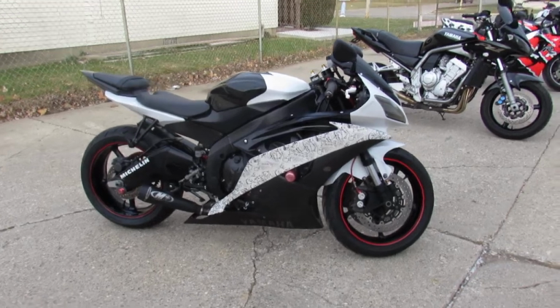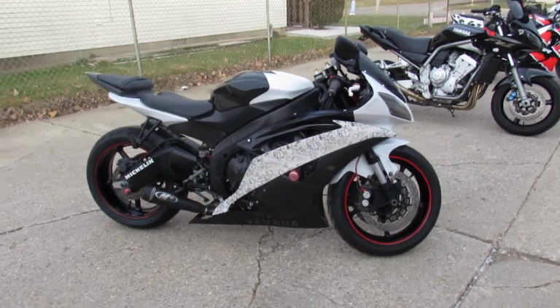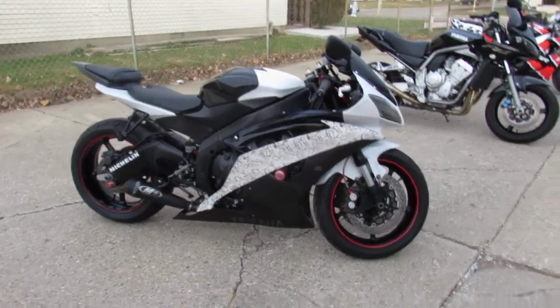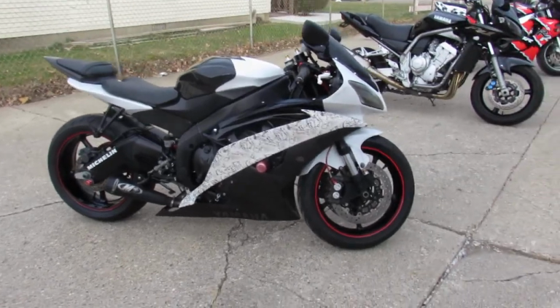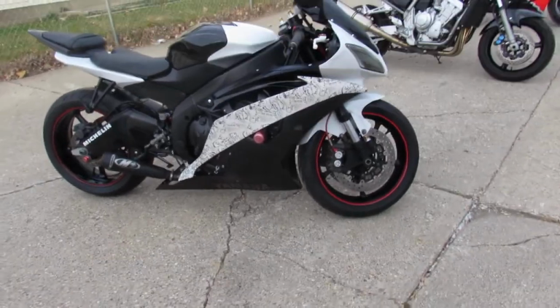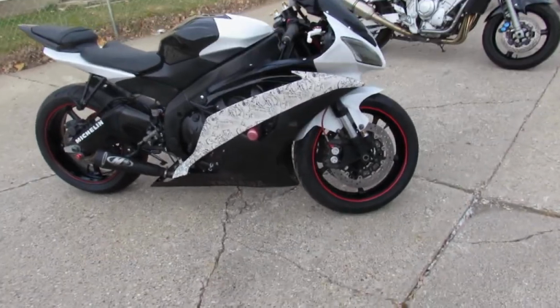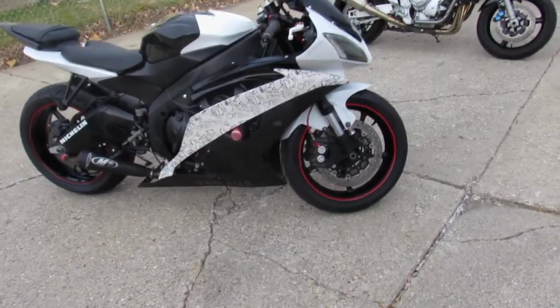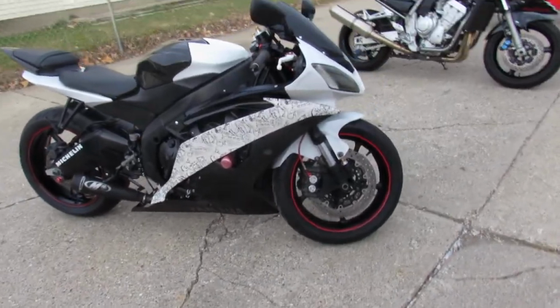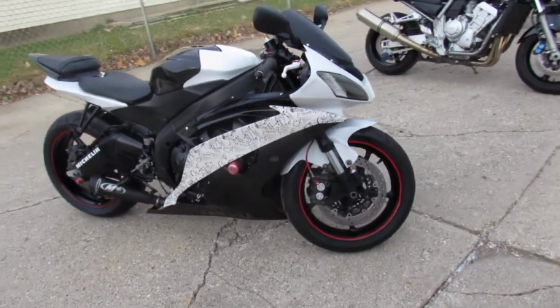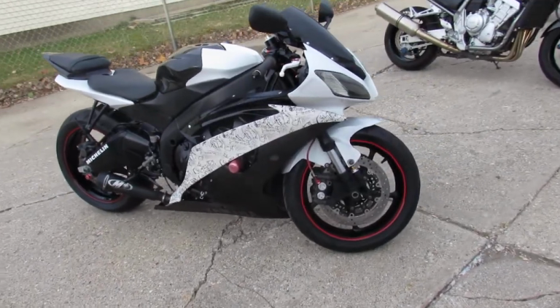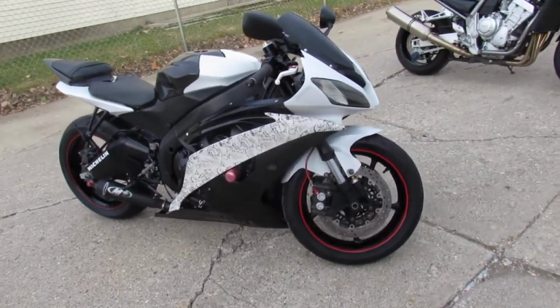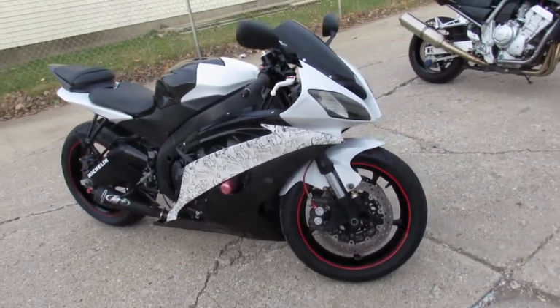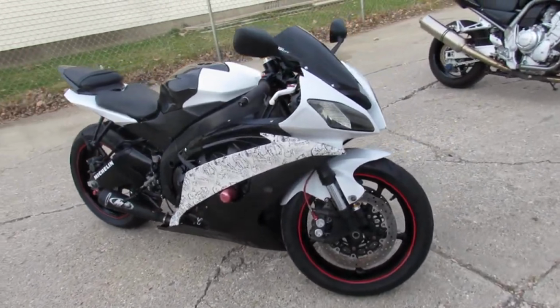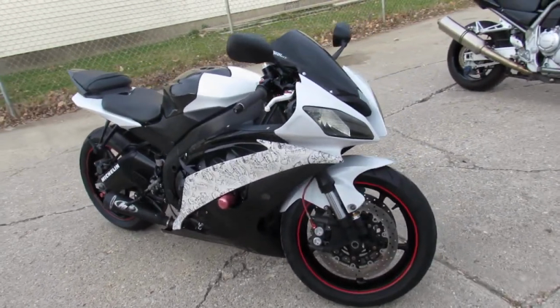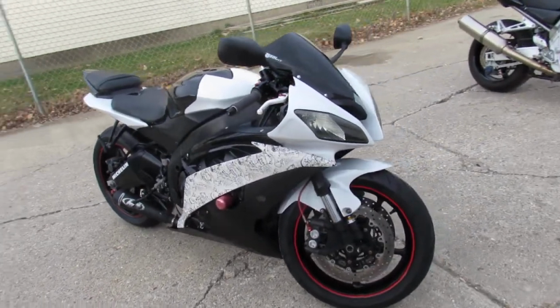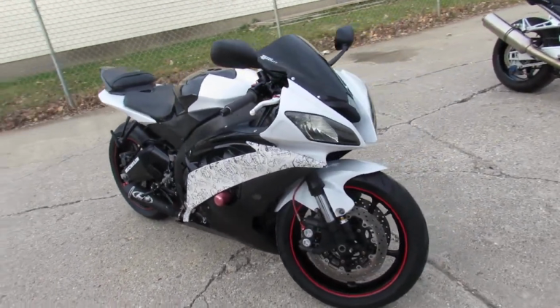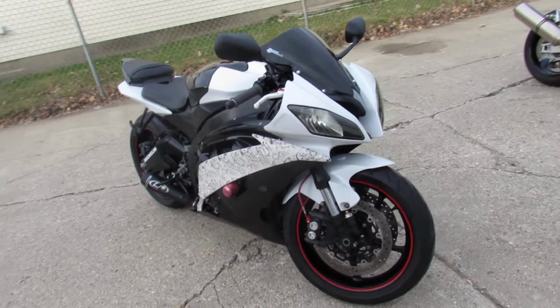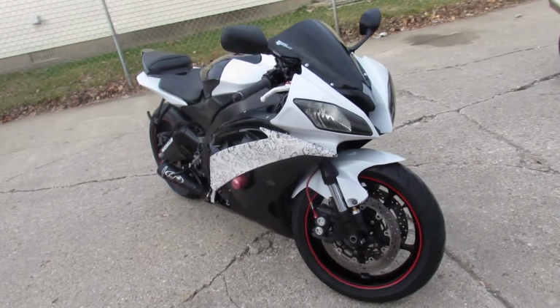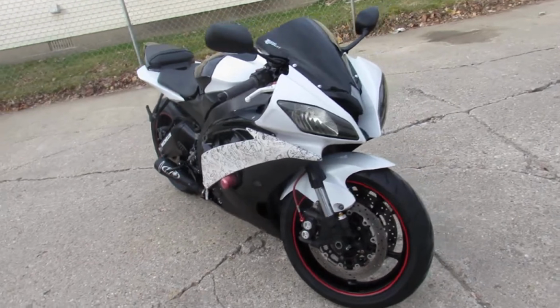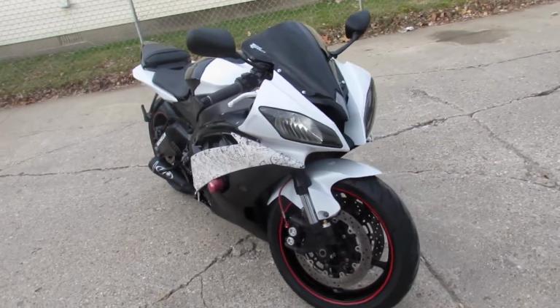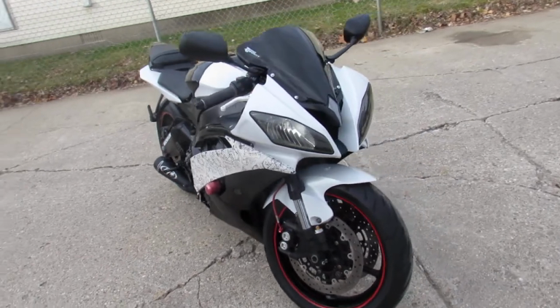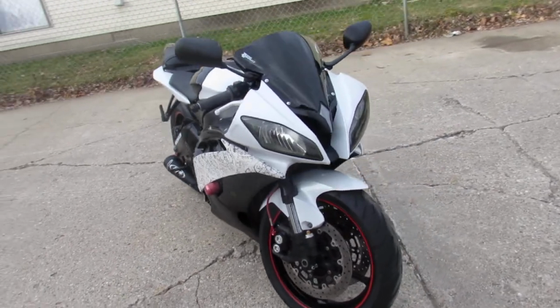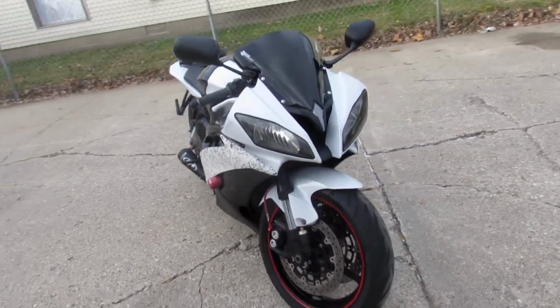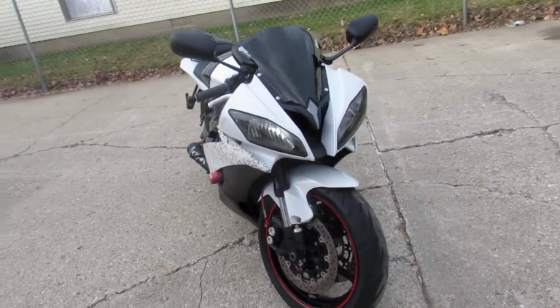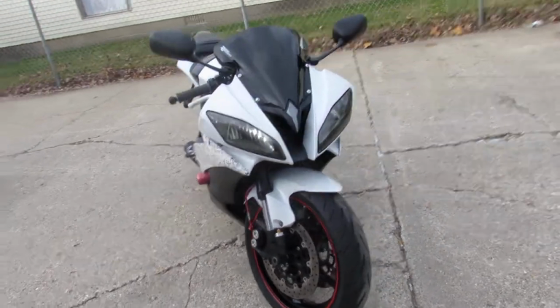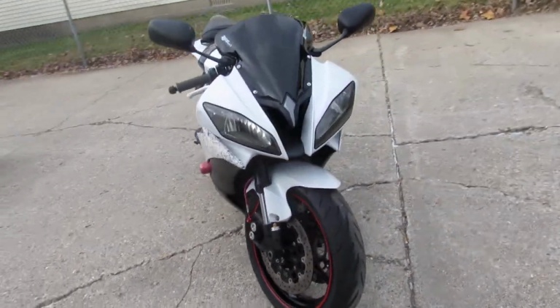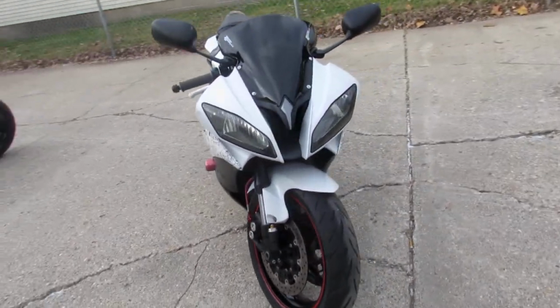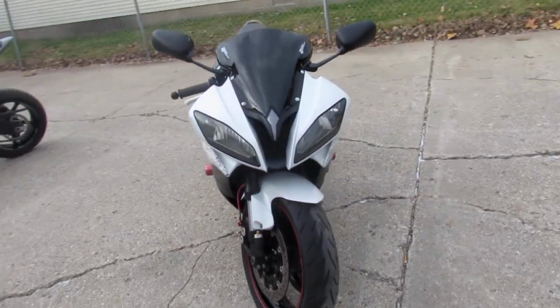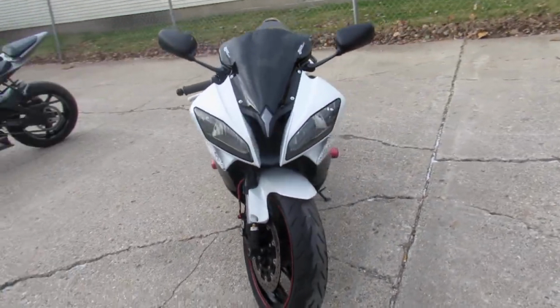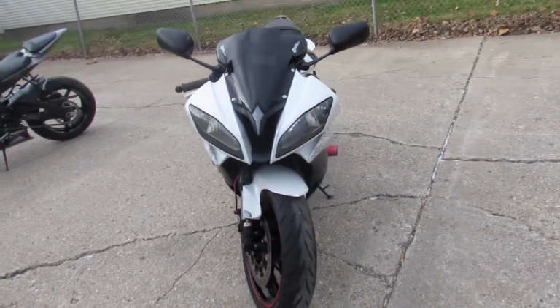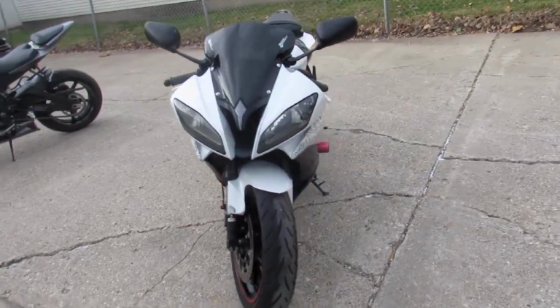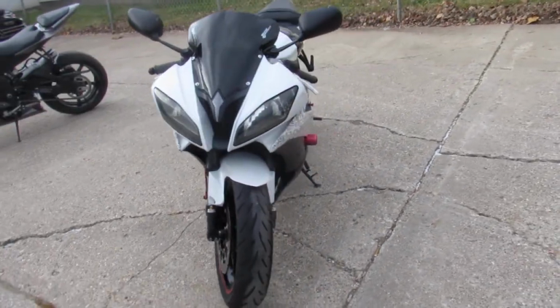Hey guys, ApprovalPowersports.com here doing some videos on the used sport bikes. I've got one here — a 2012 R6 for sale with all the extras.